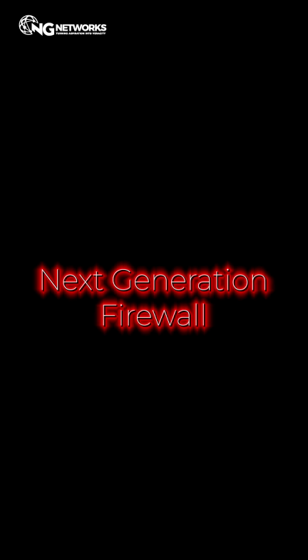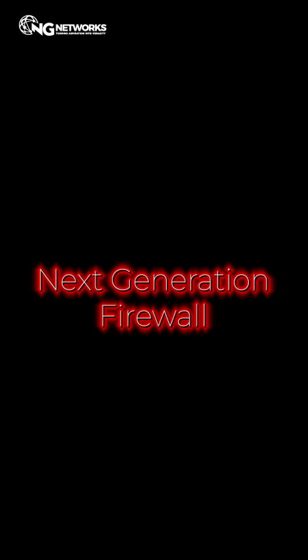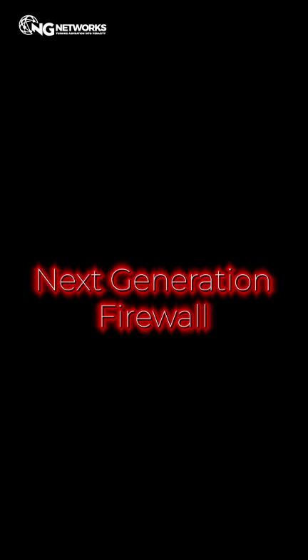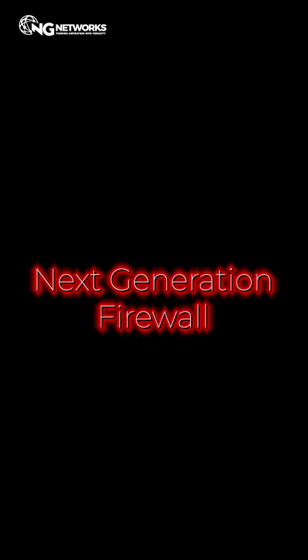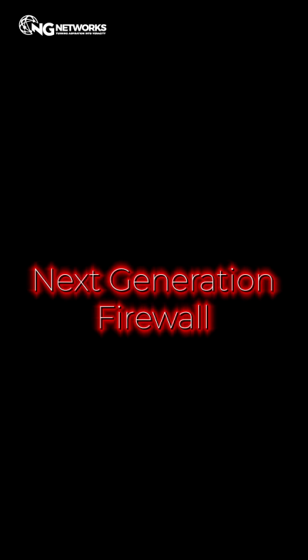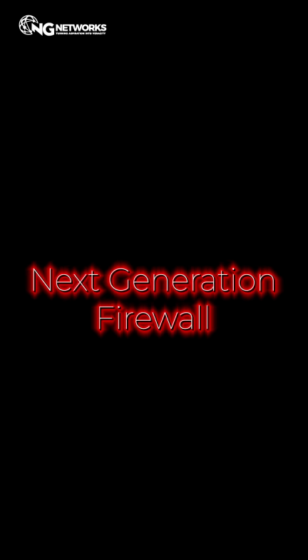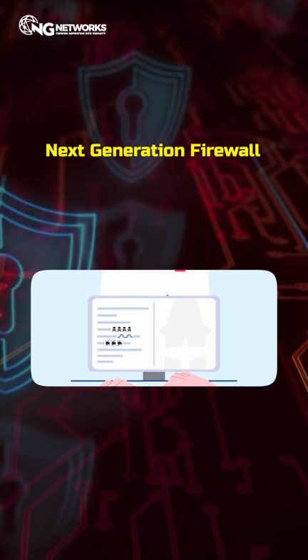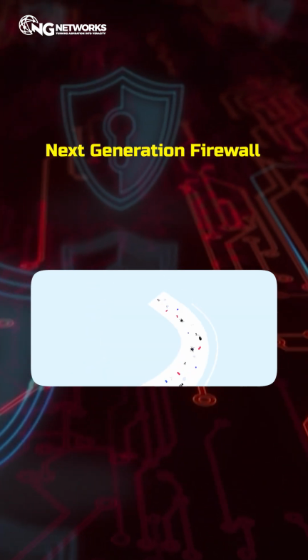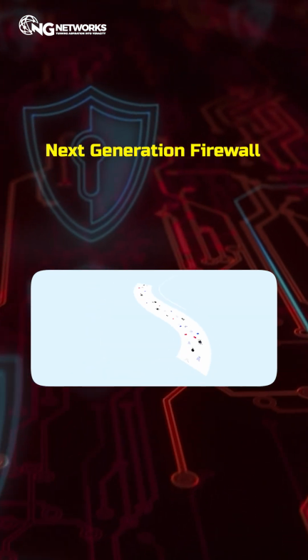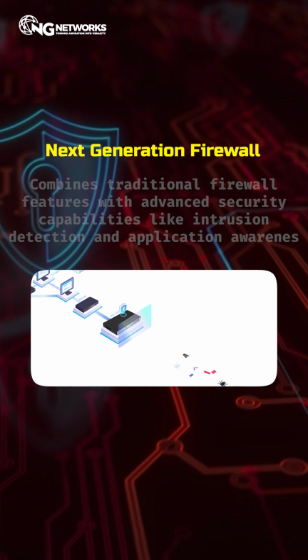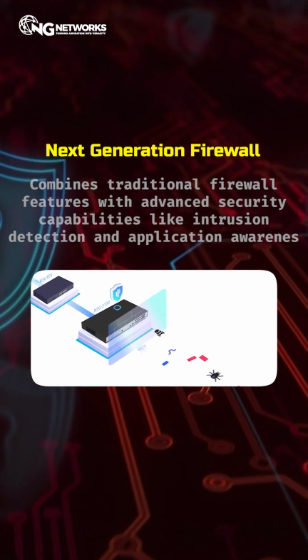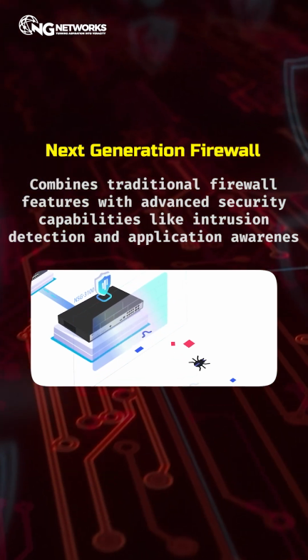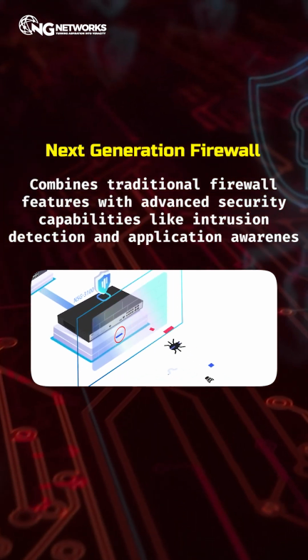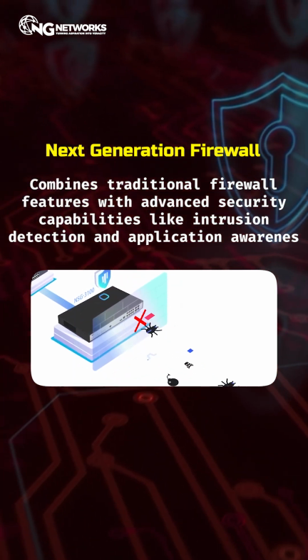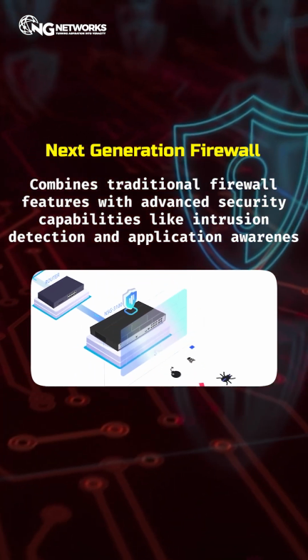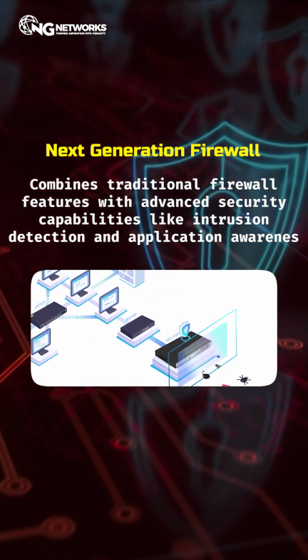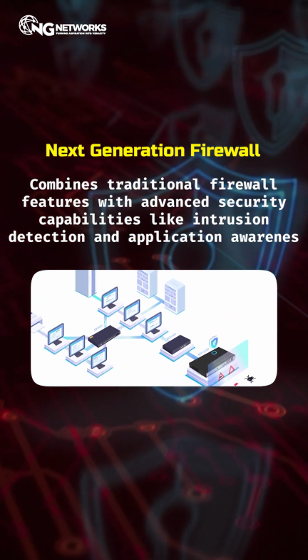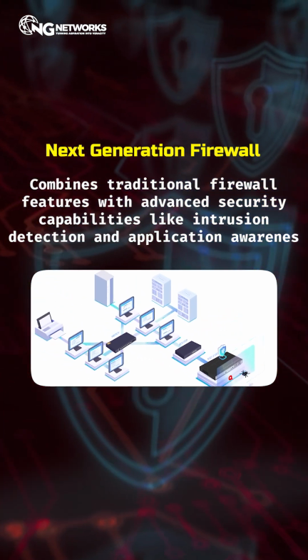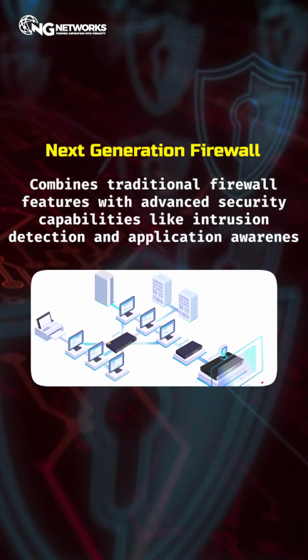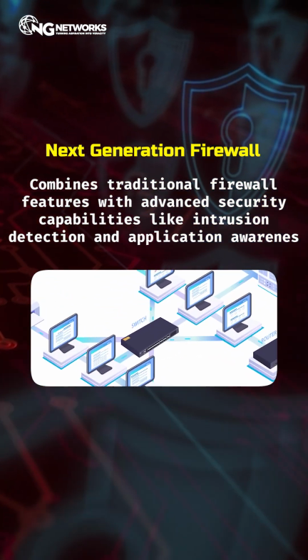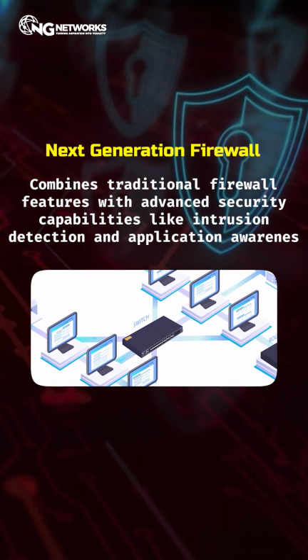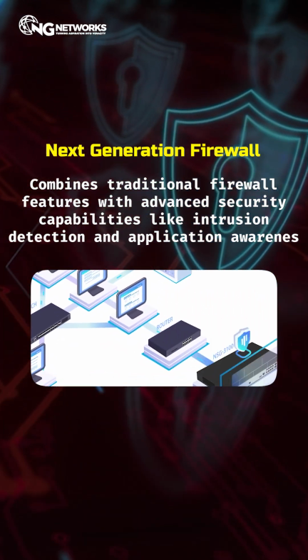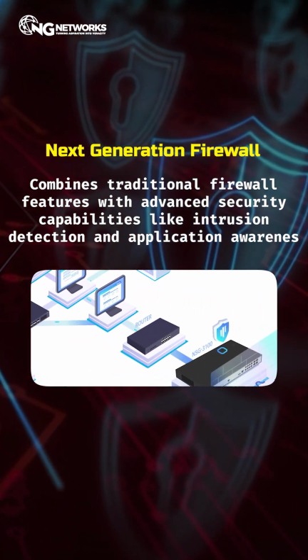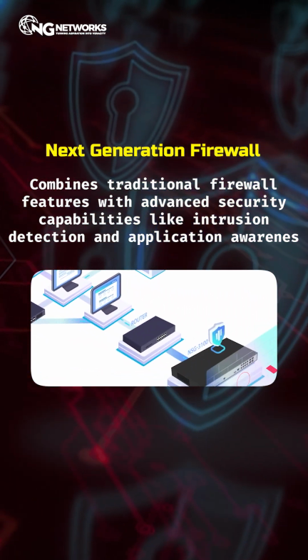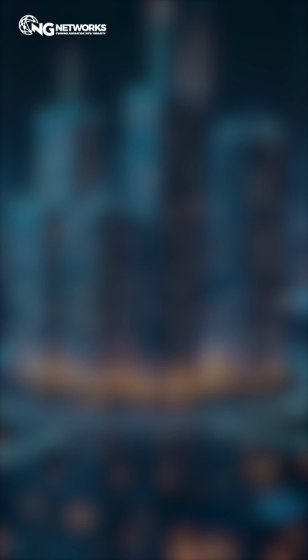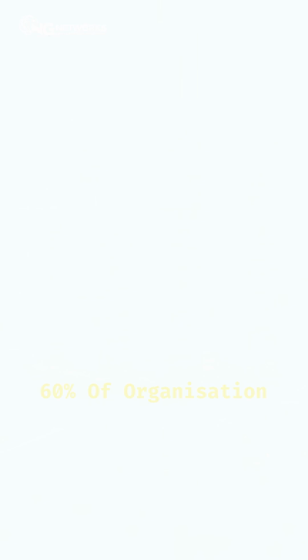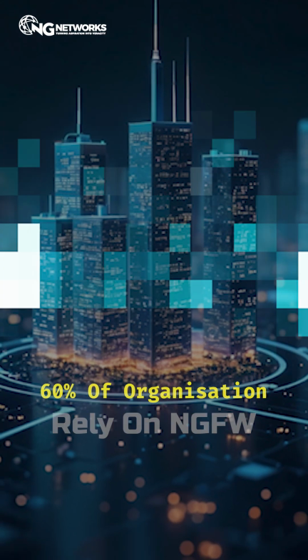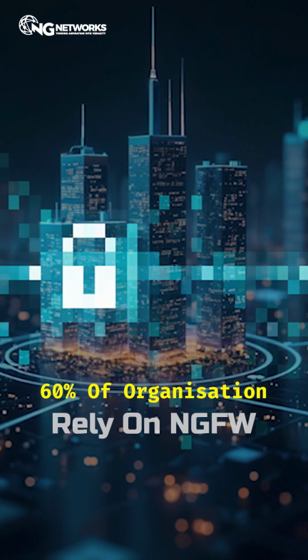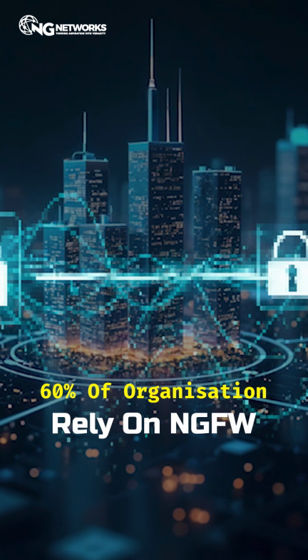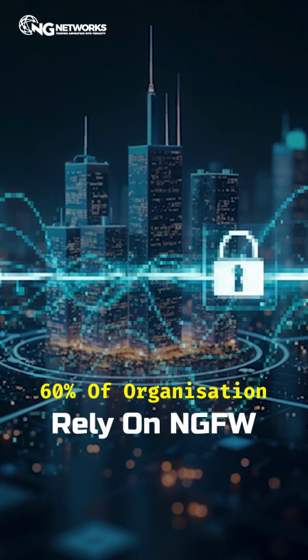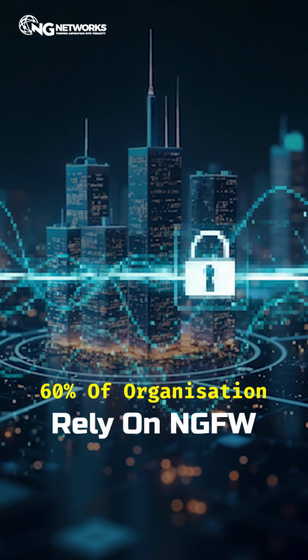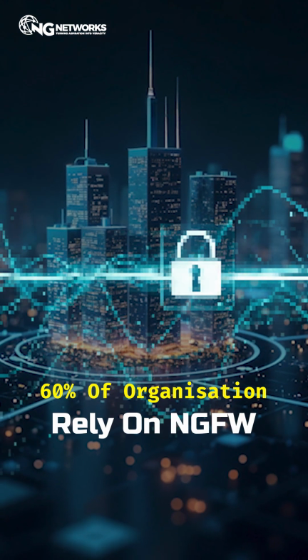Three: next-generation firewall. It combines traditional firewall features with advanced security capabilities like intrusion detection and application awareness. No wonder 60% of organizations rely on NGFWs.